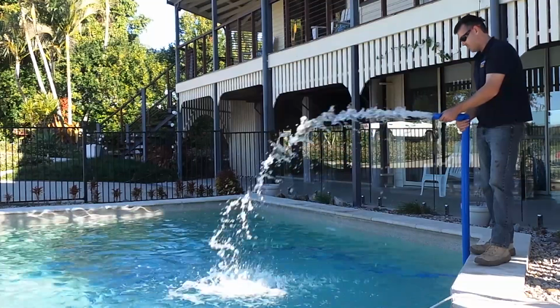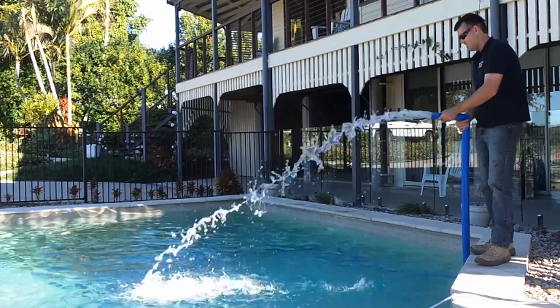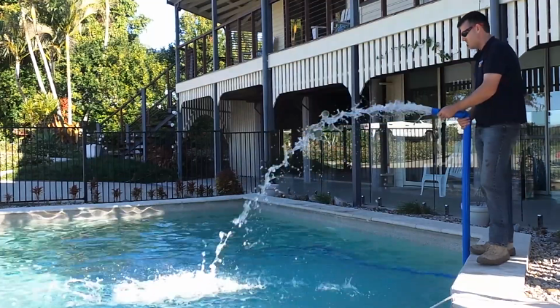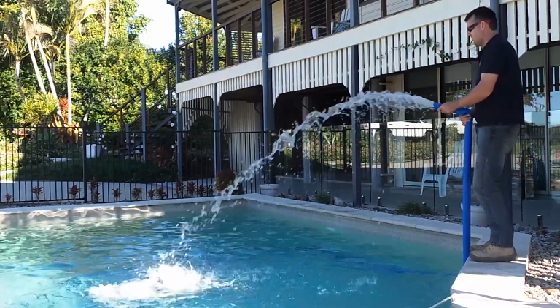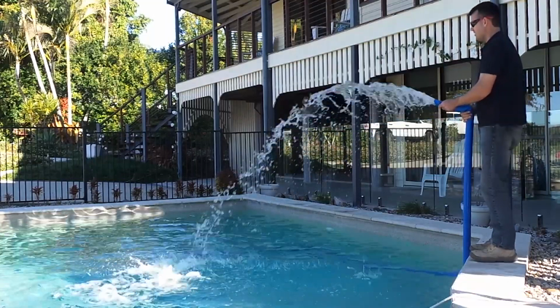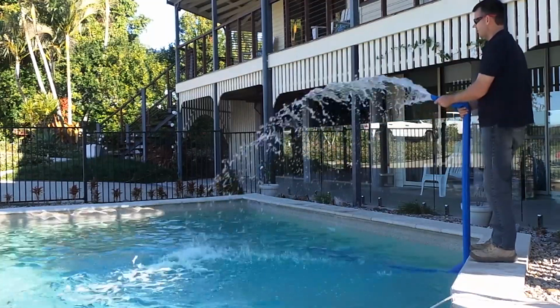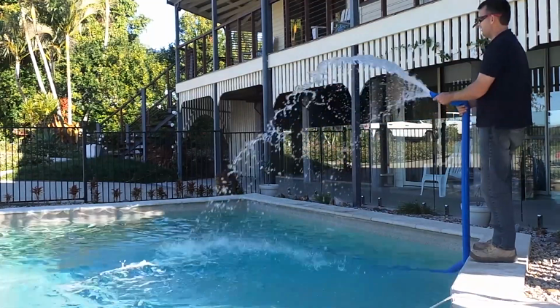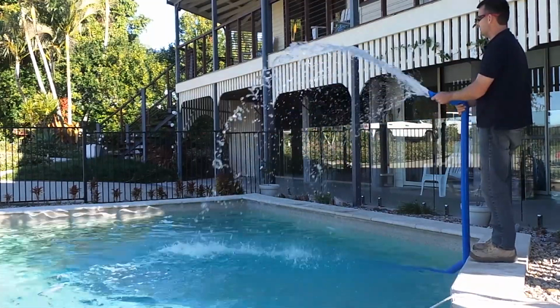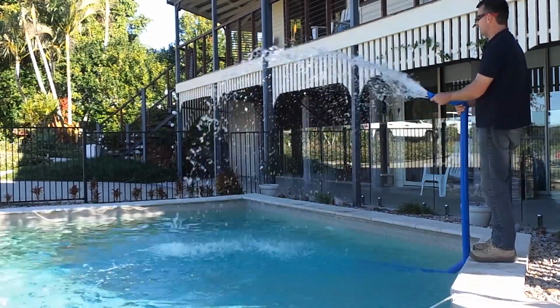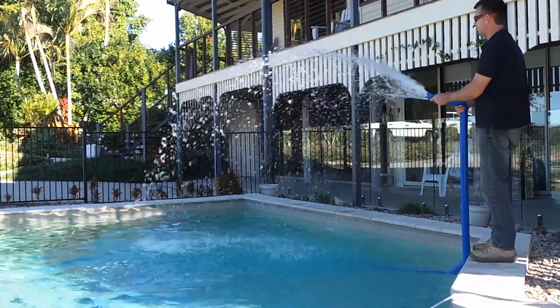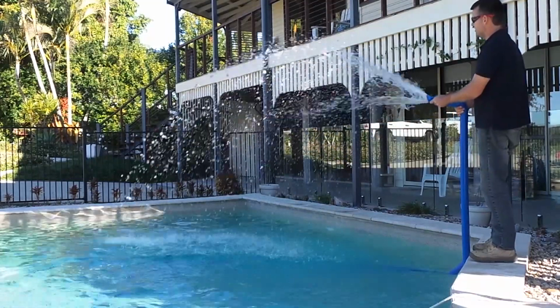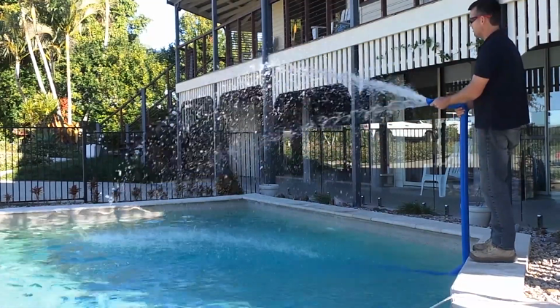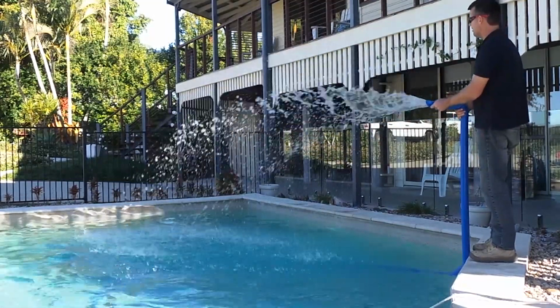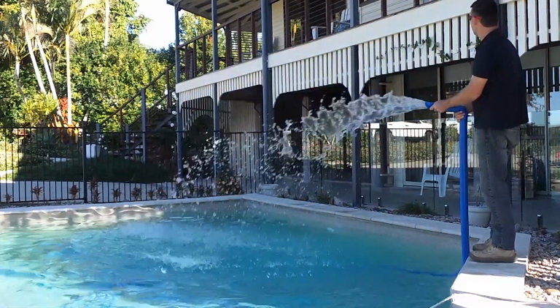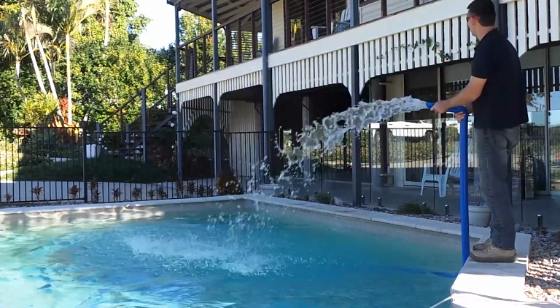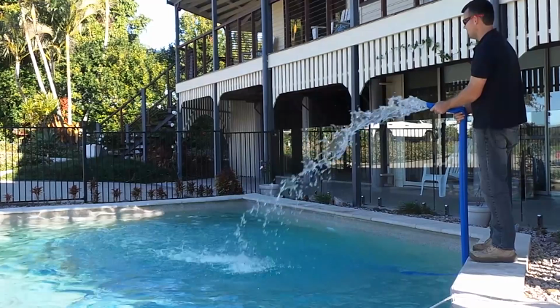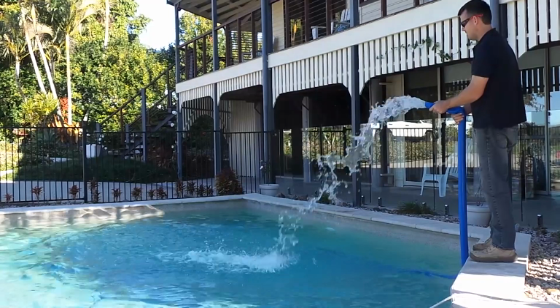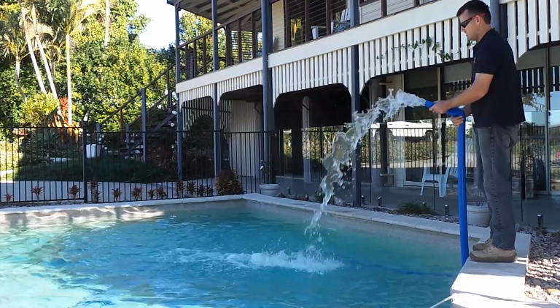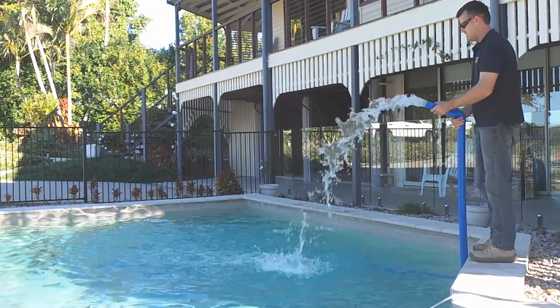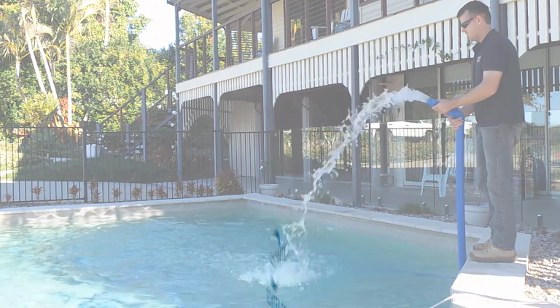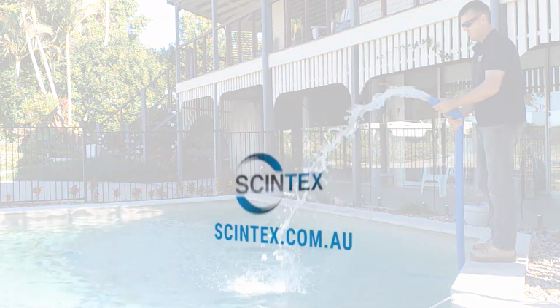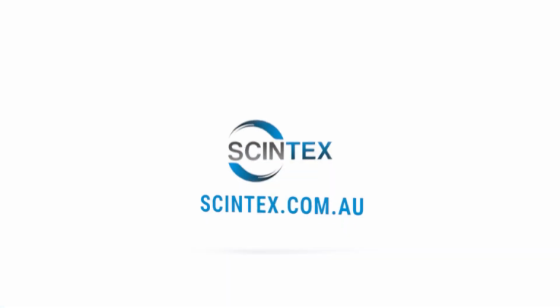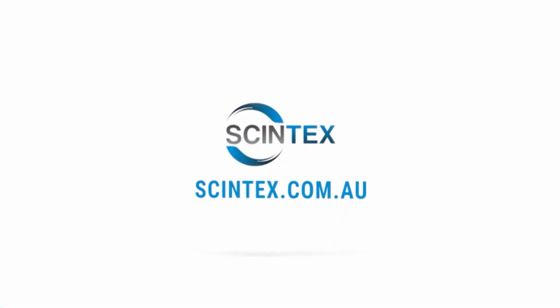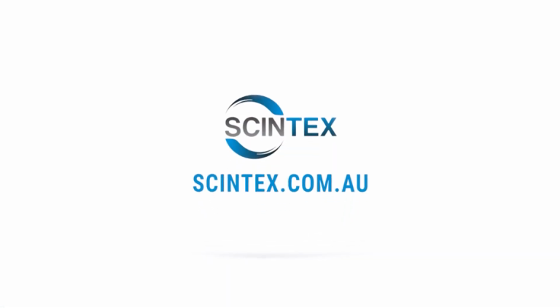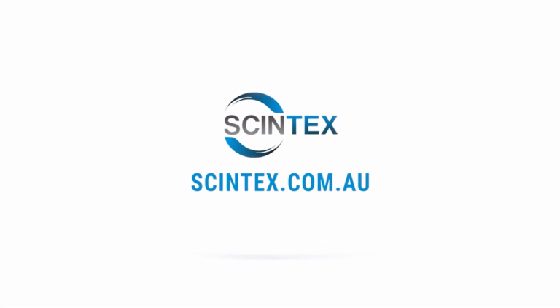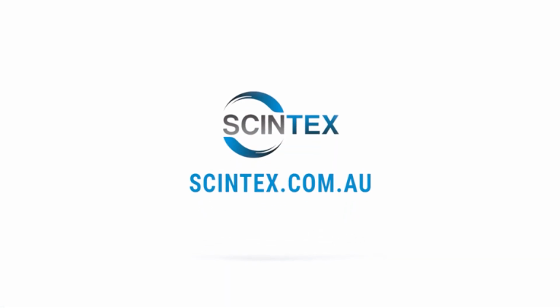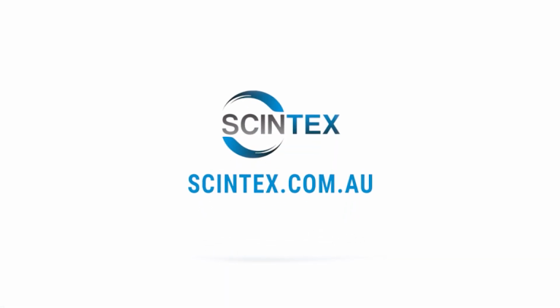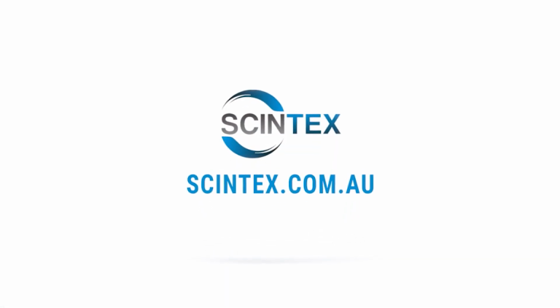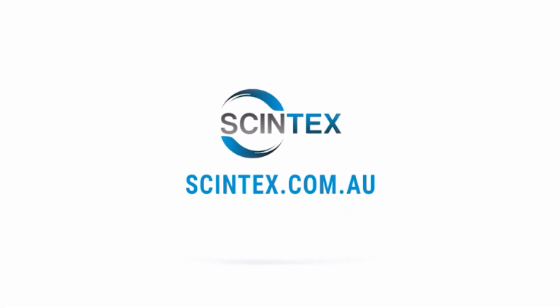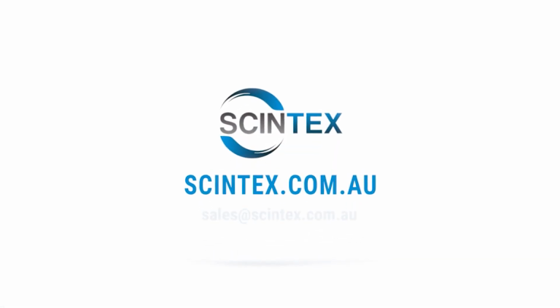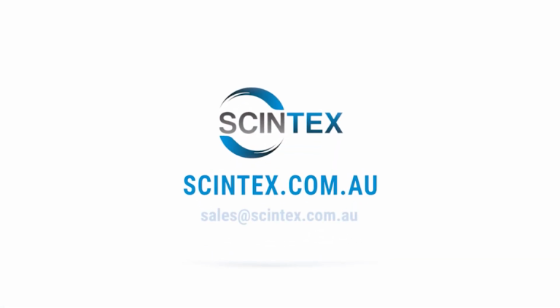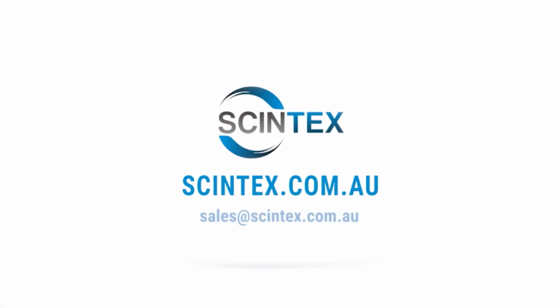With so many practical uses, this pump will be sure to impress. Visit our website for further information on this pump and all the other pumping solutions Syntex can offer.